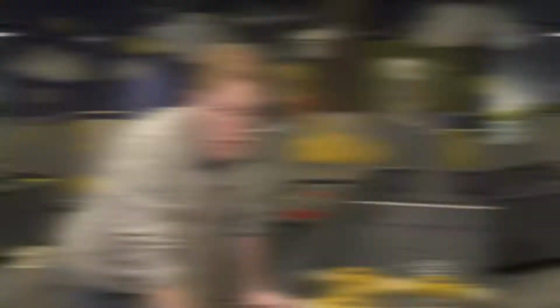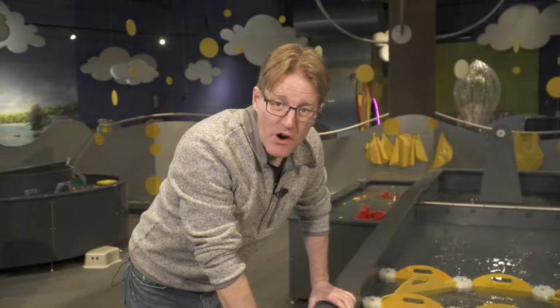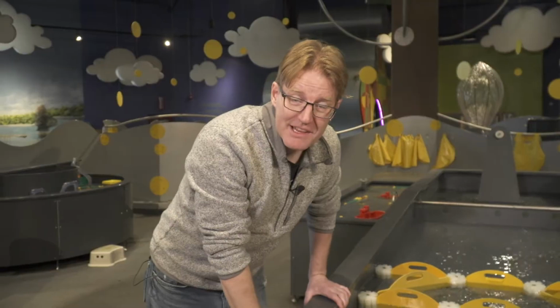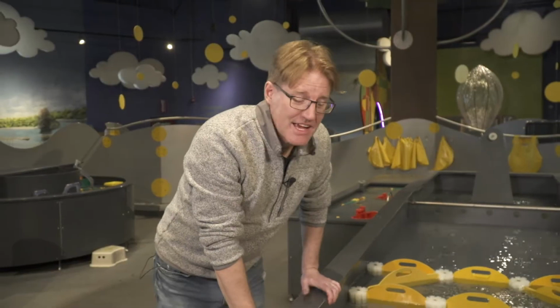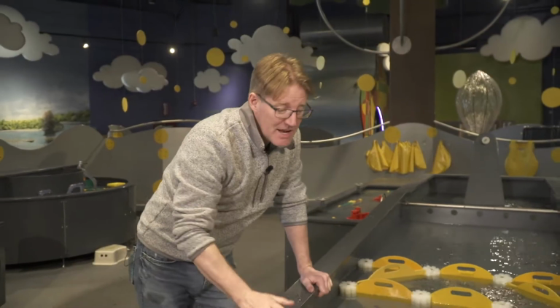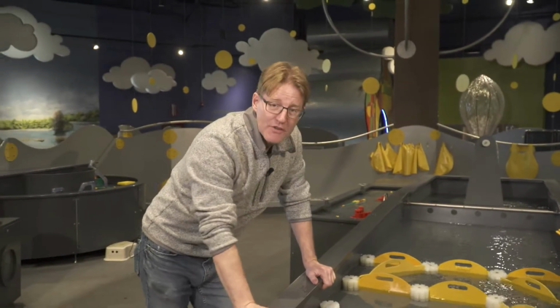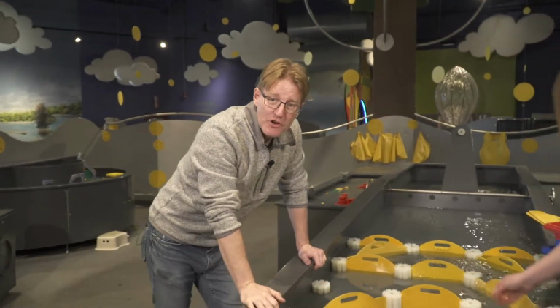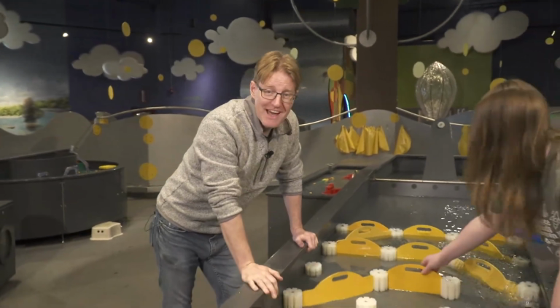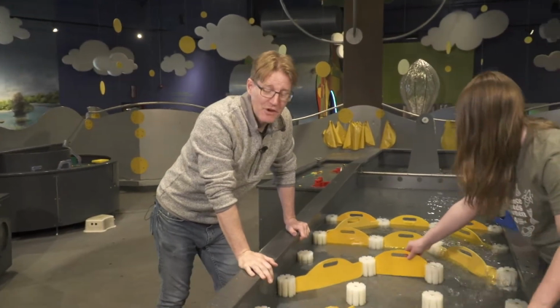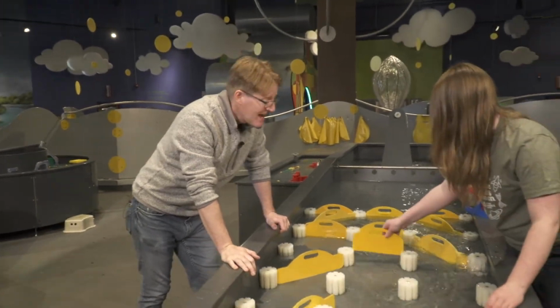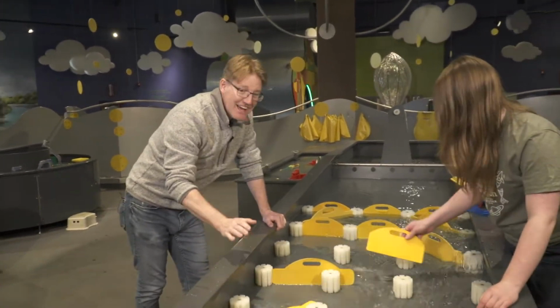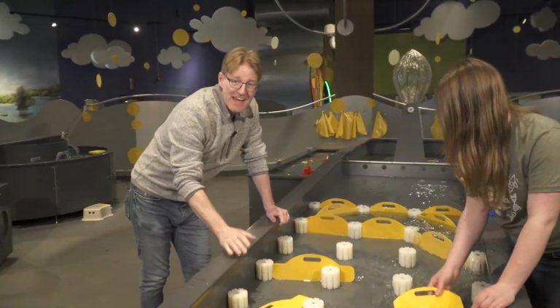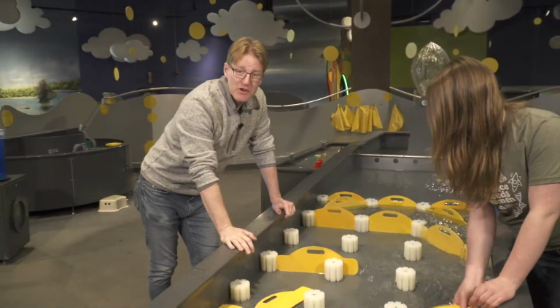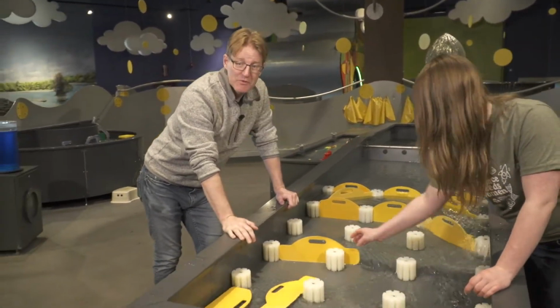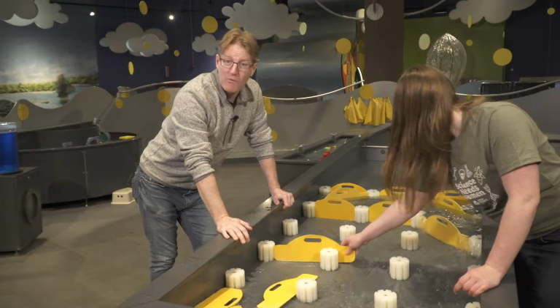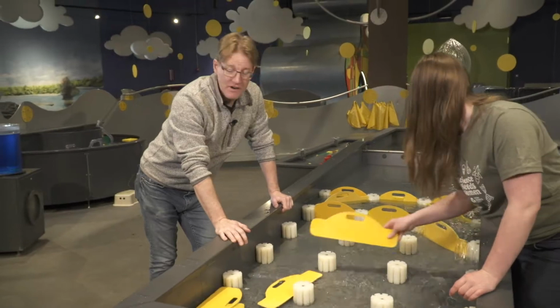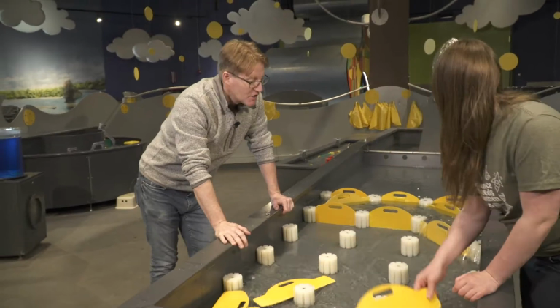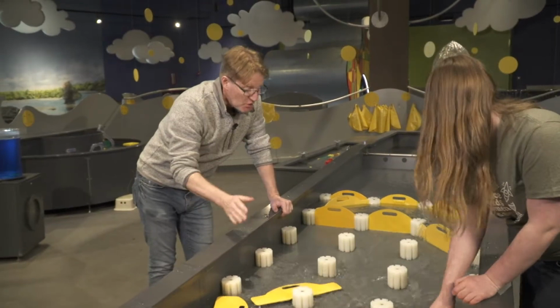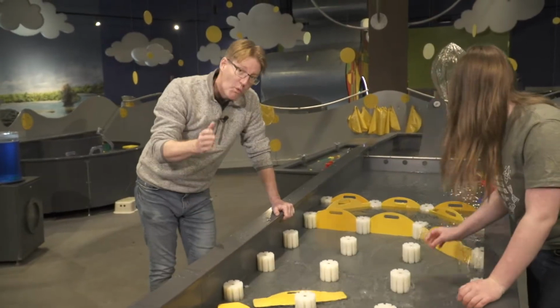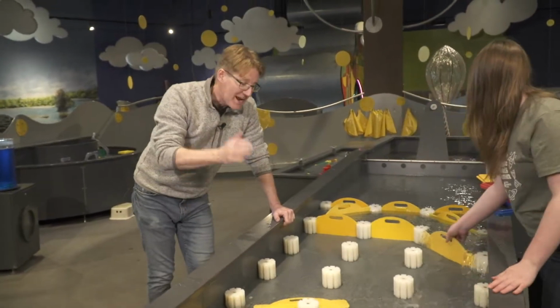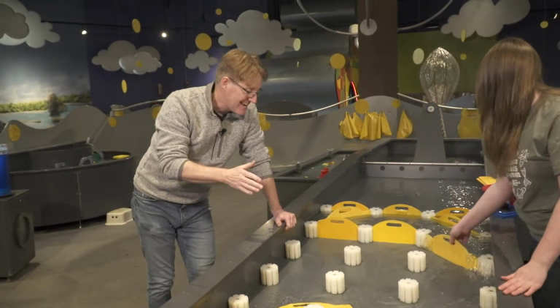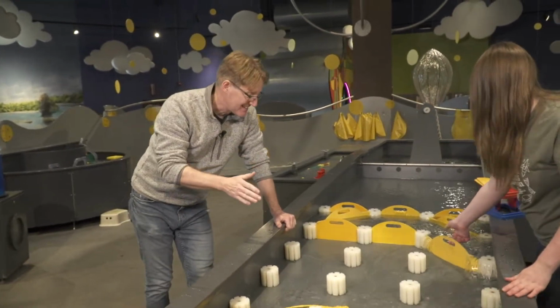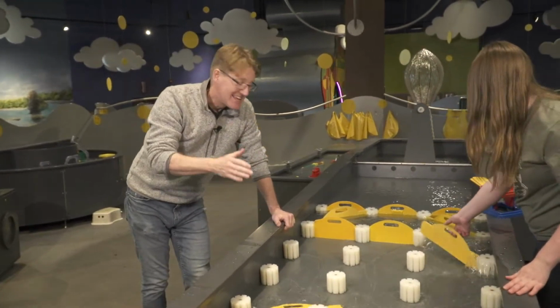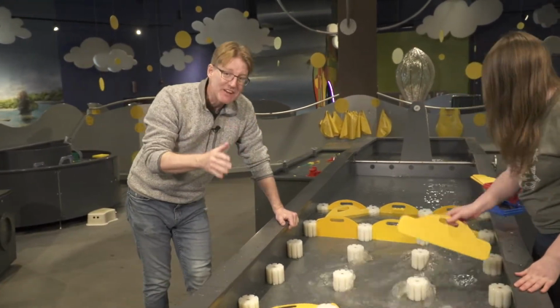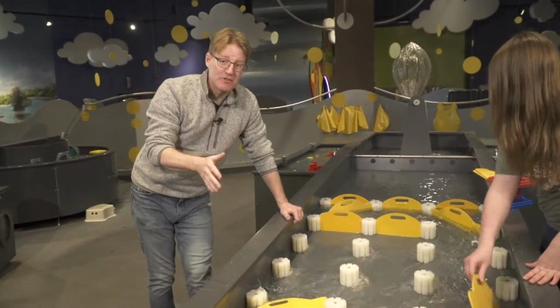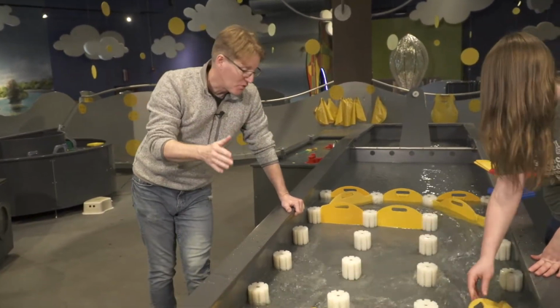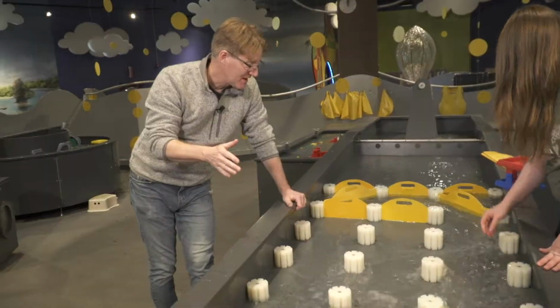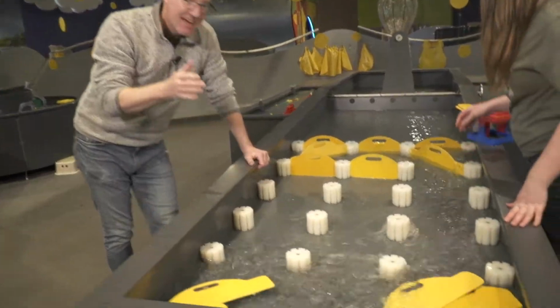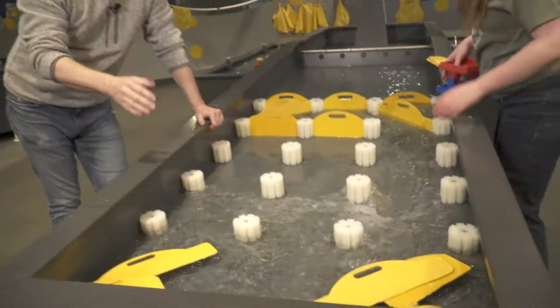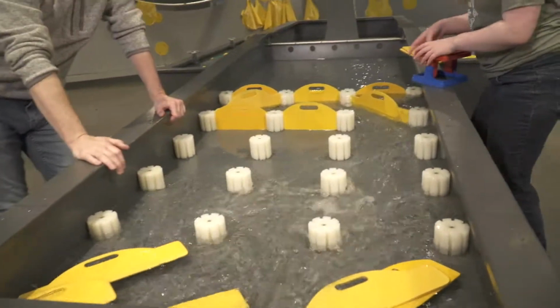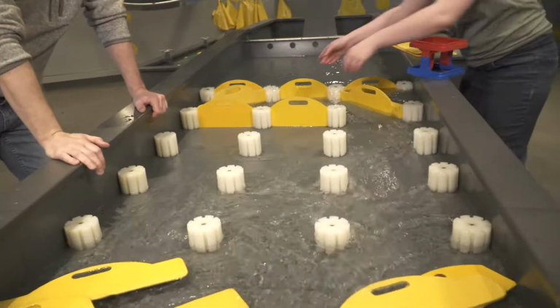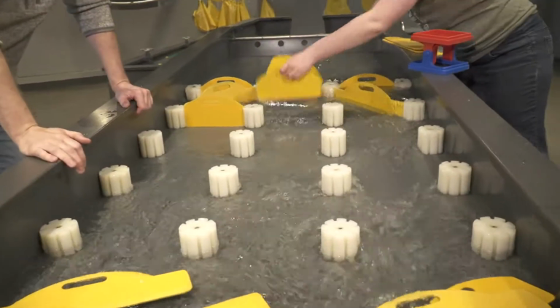So much of our urban landscape is made out of concrete and asphalt, and none of that is very good at absorbing water. So when rain hits, none of it is absorbed, and that means flash floods.